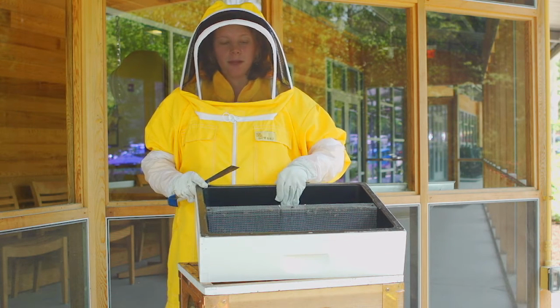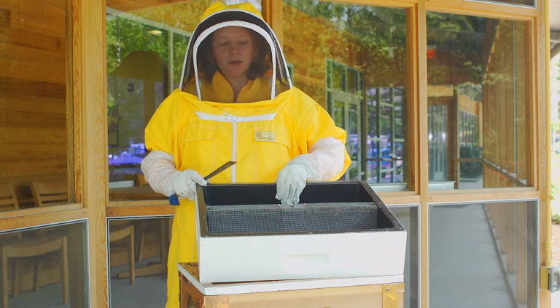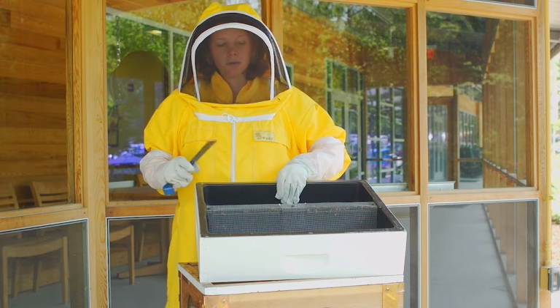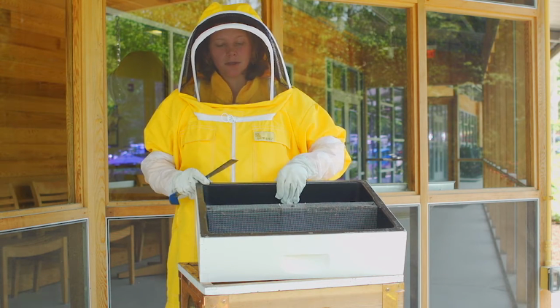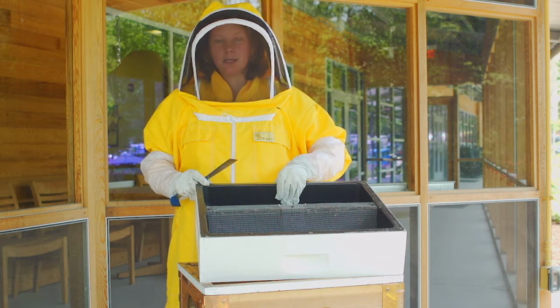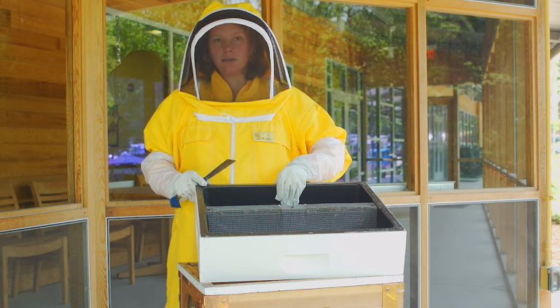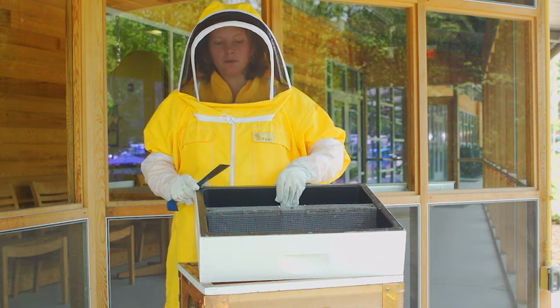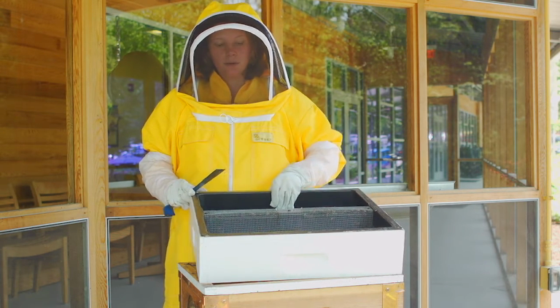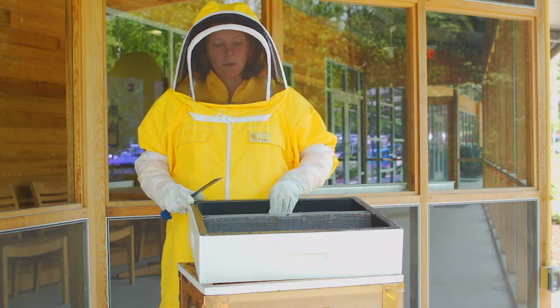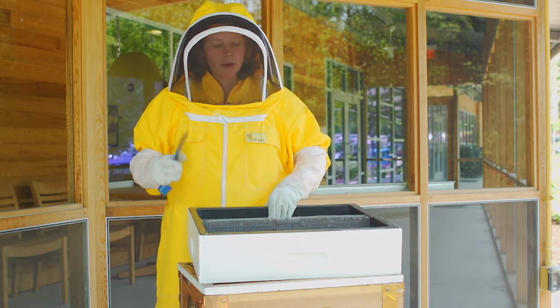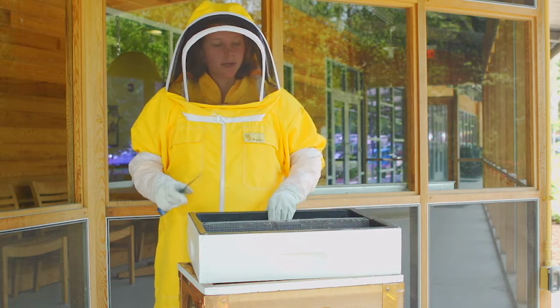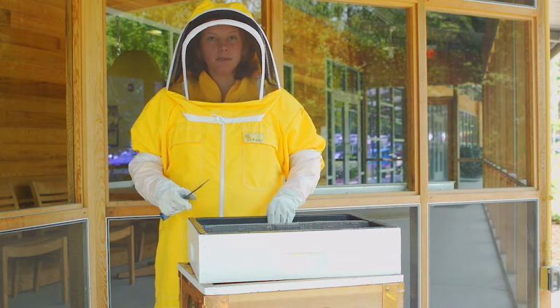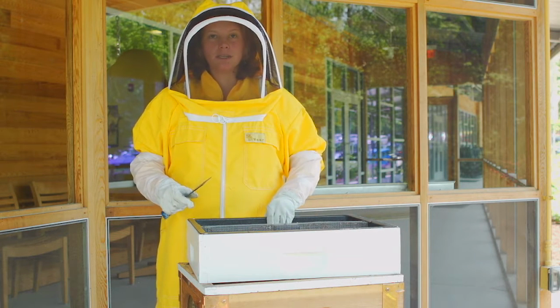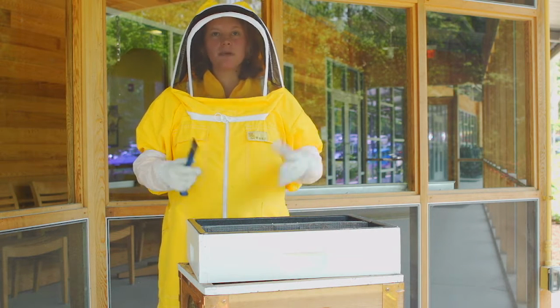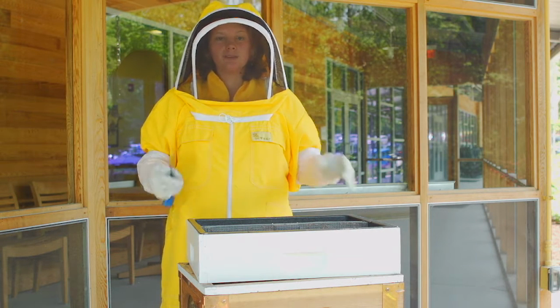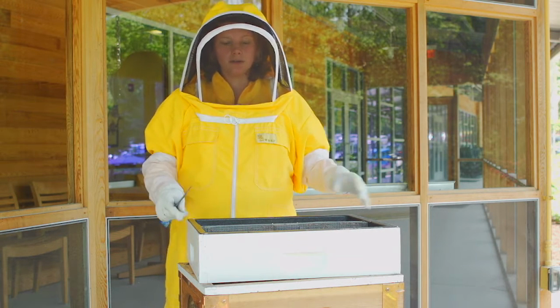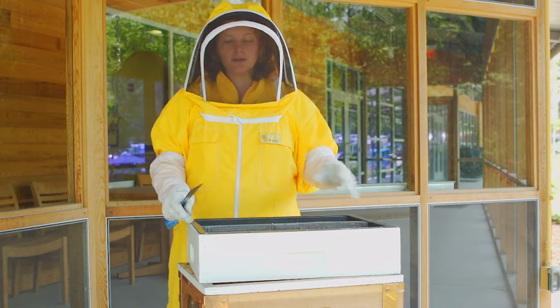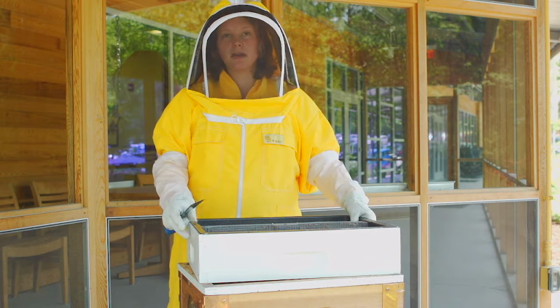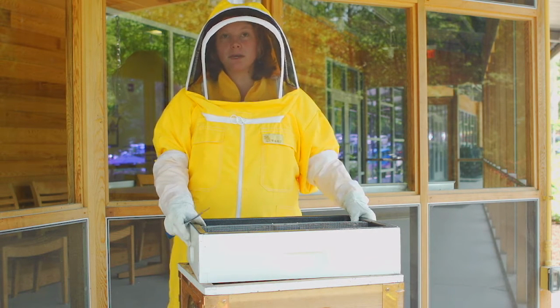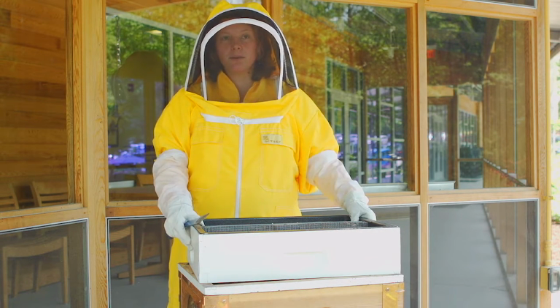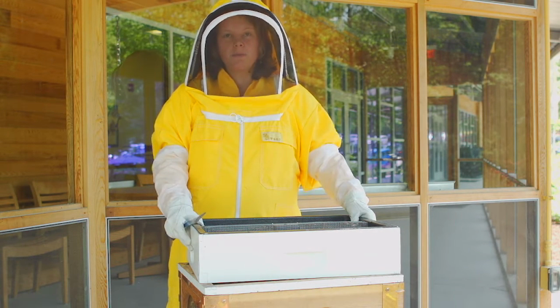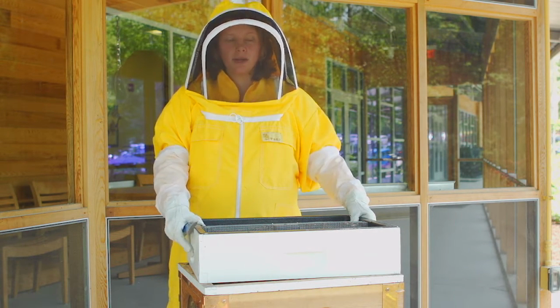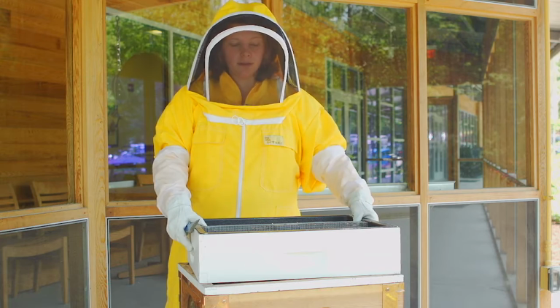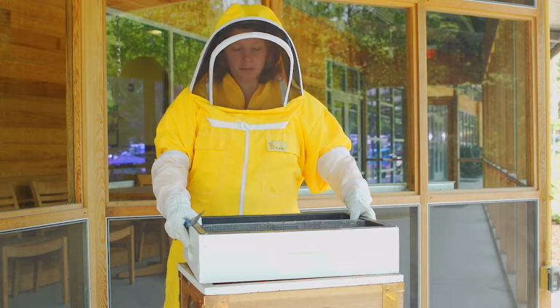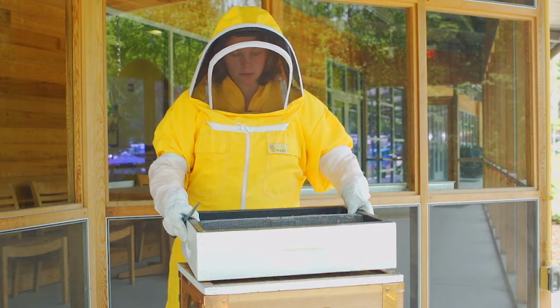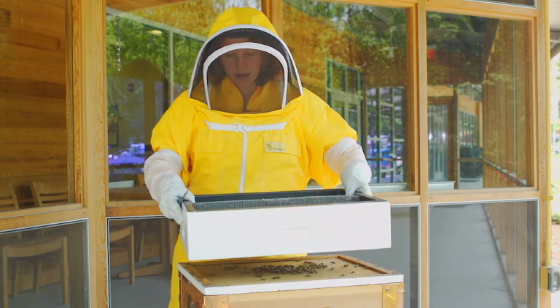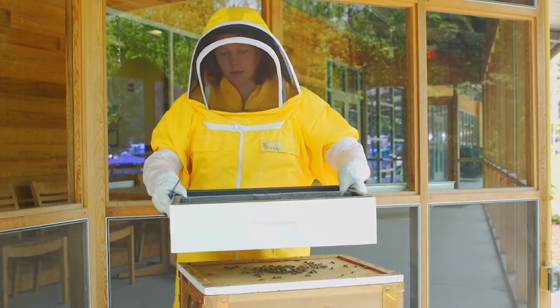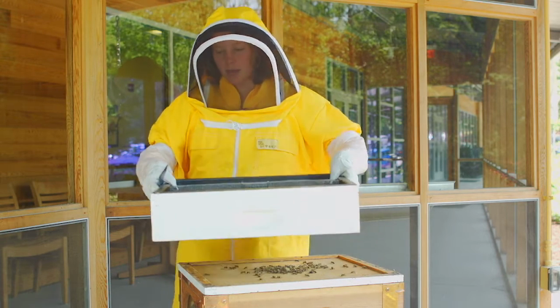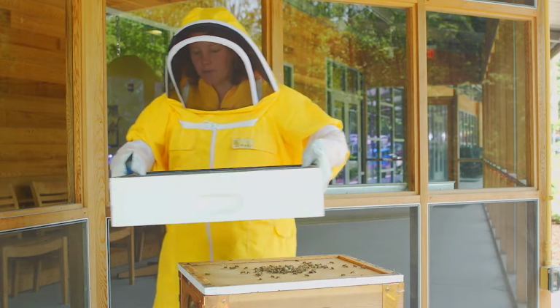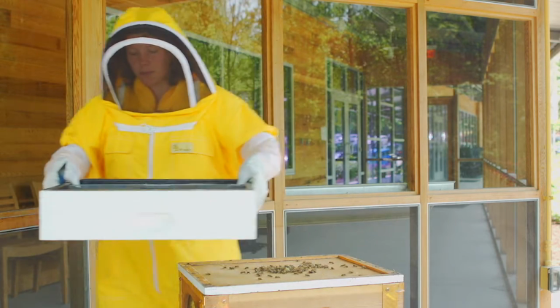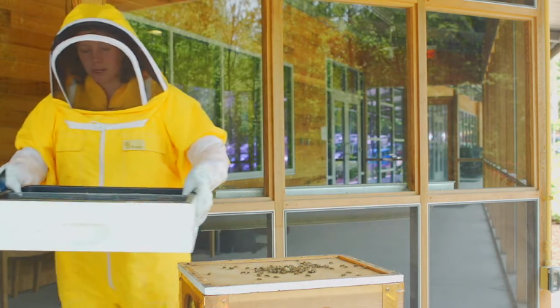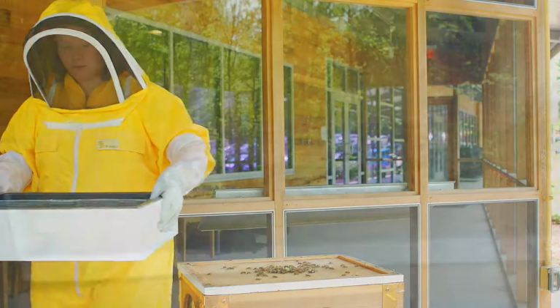Bees need lots of food. One of the ways you can help bees is by planting flowers — not just as a beekeeper, but anyone out there can plant the right flowers for bees and provide them plenty of food.